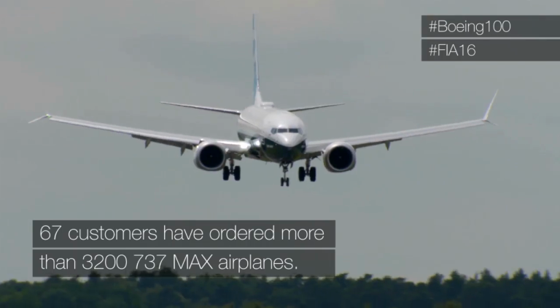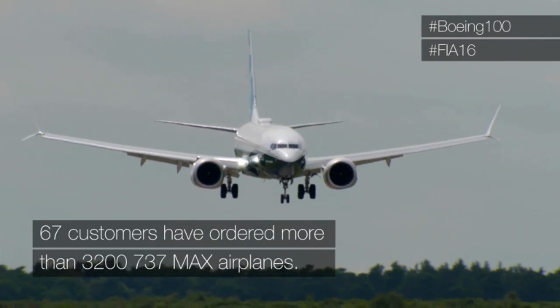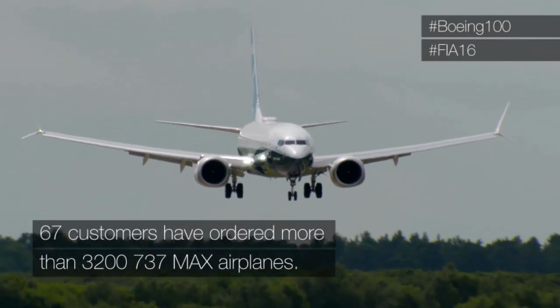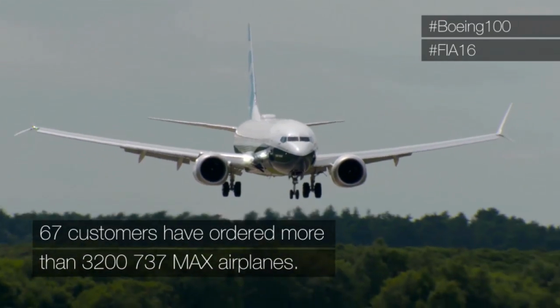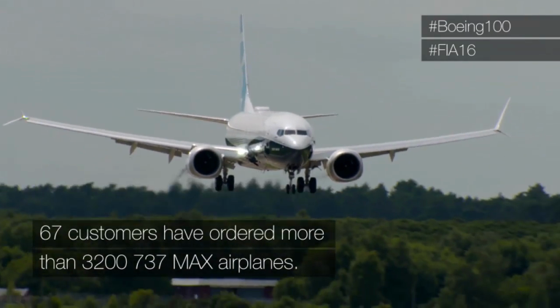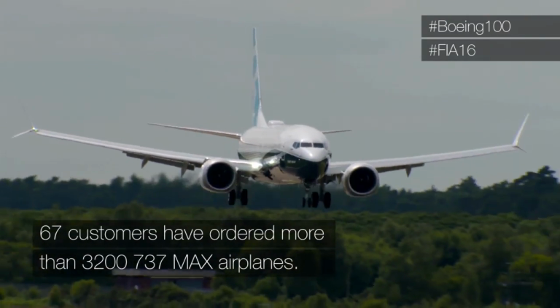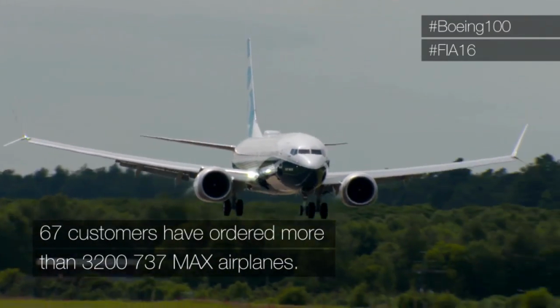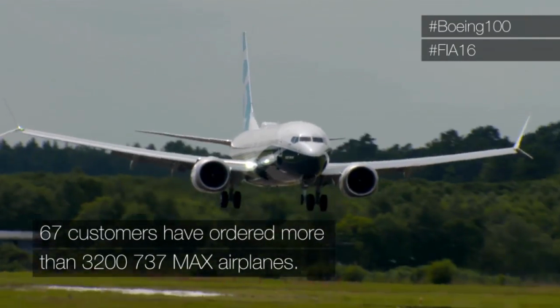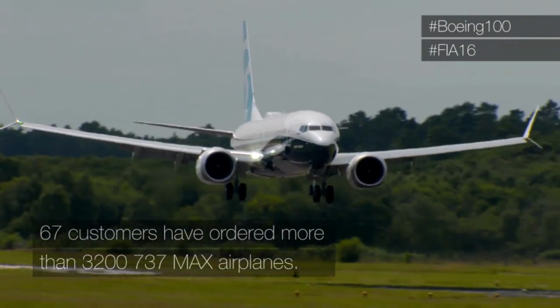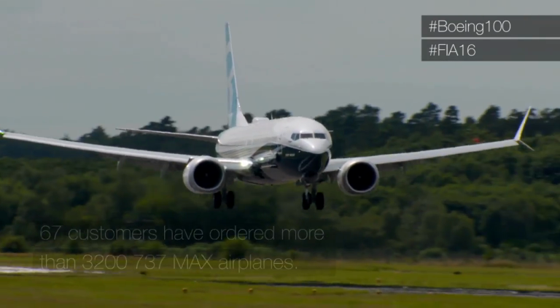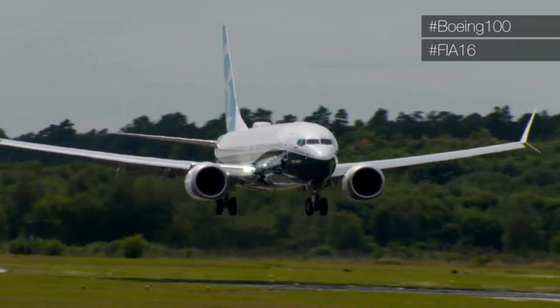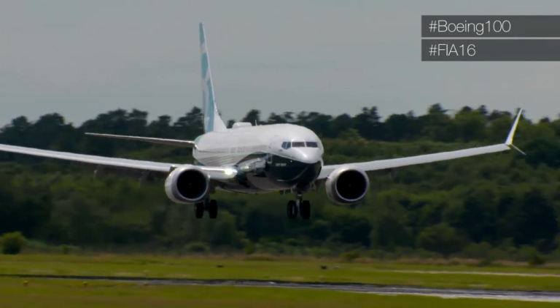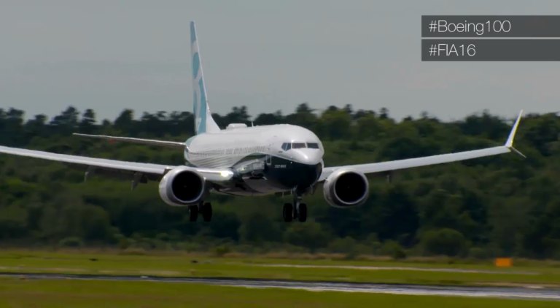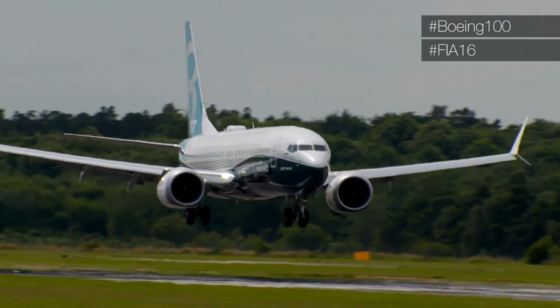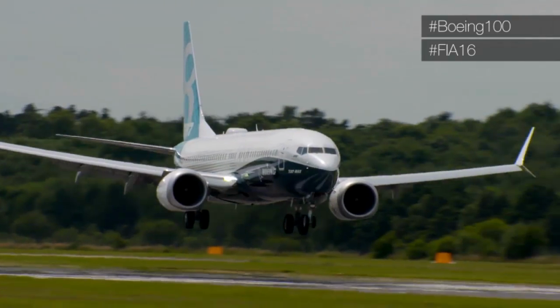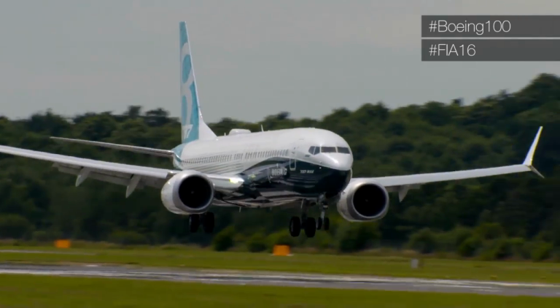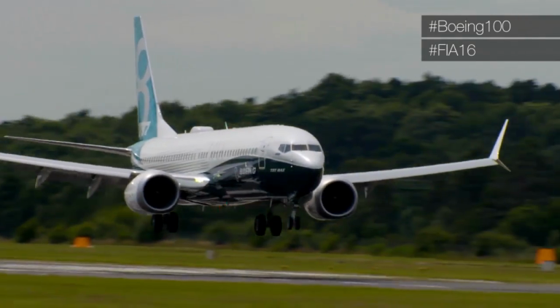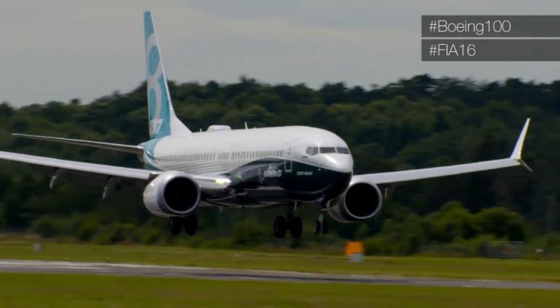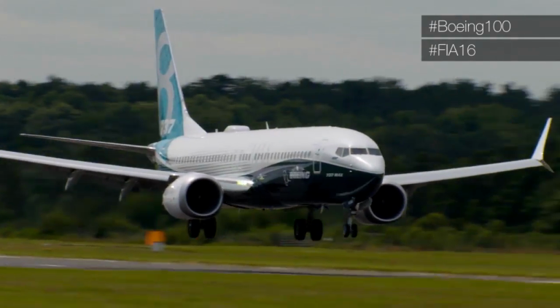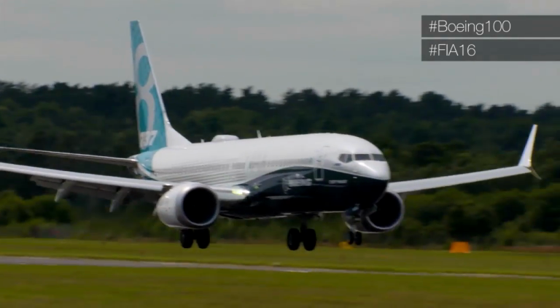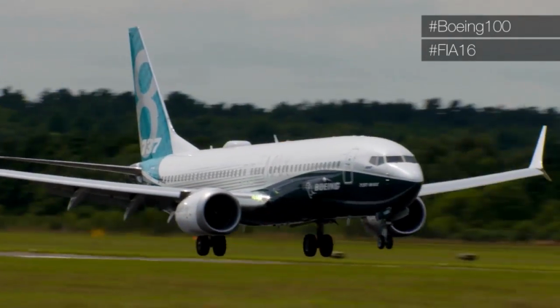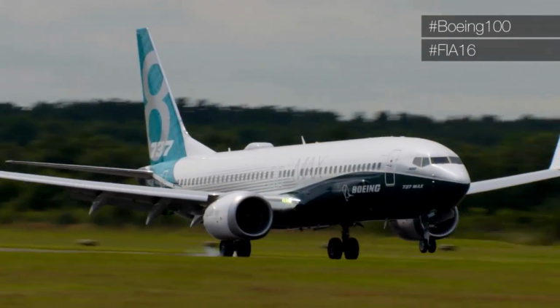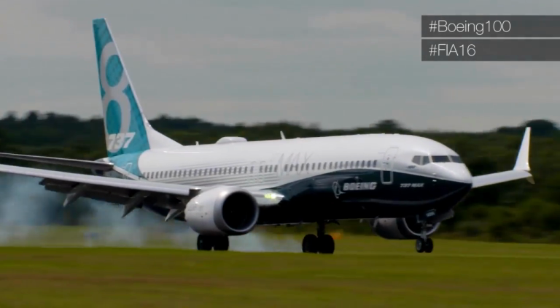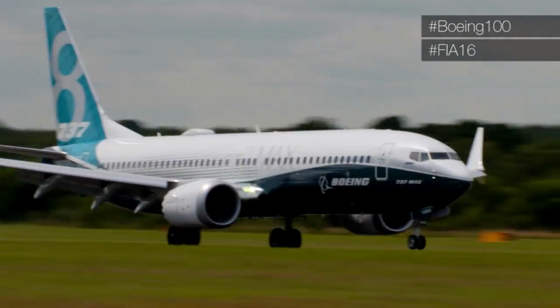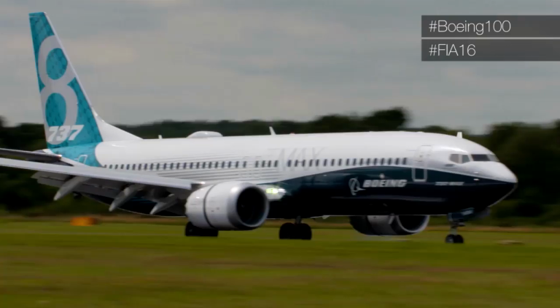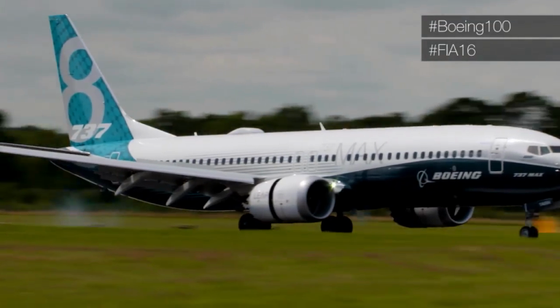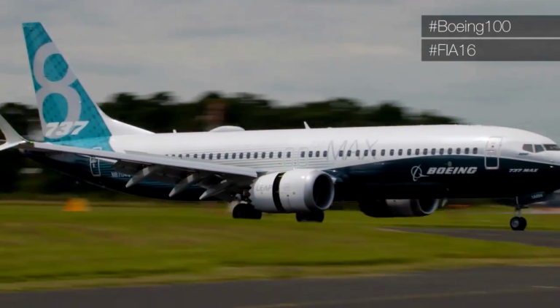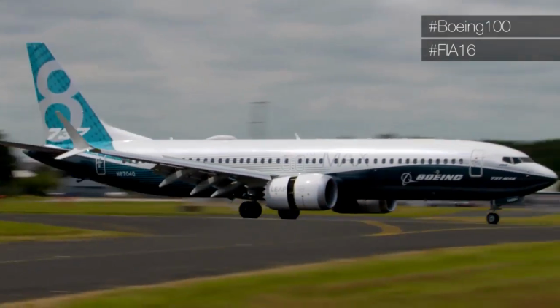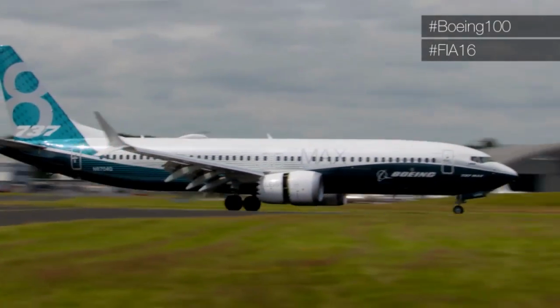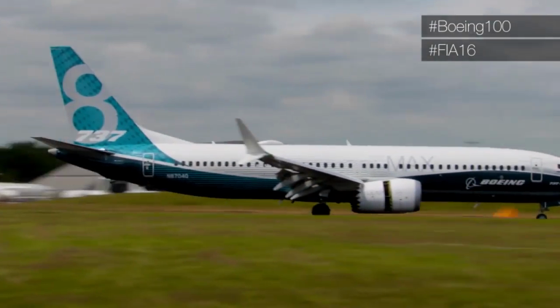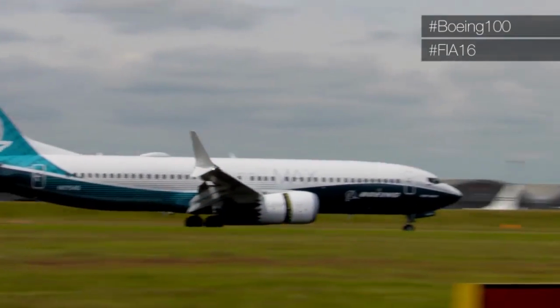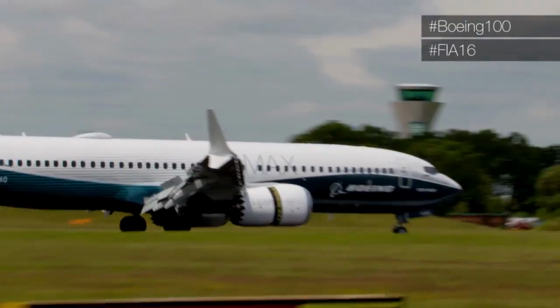Captain Mike Bryan and Captain Greg McCann are the two pilots on the aircraft today, demonstrating it for us. You can see now, coming in for a landing, how the aircraft is still capable of performing off of short runways. It sure is a nice-looking aircraft, isn't it?